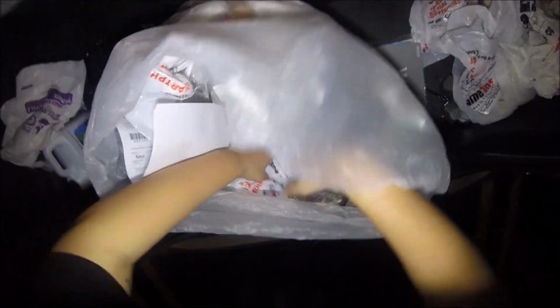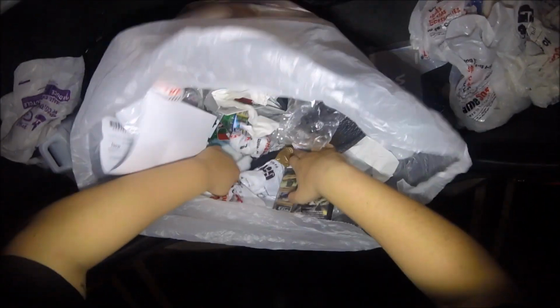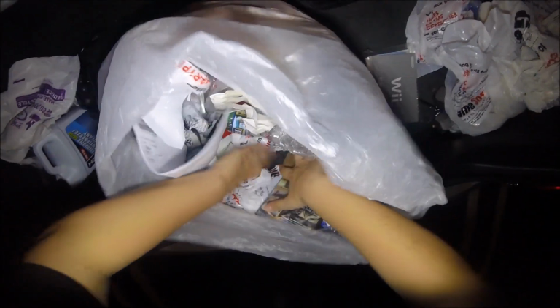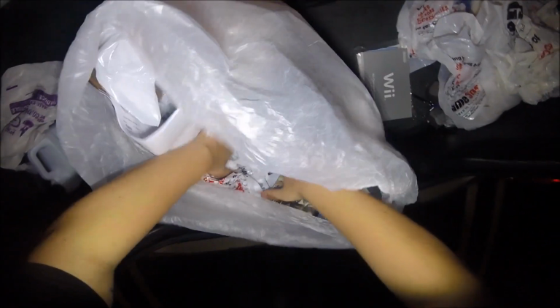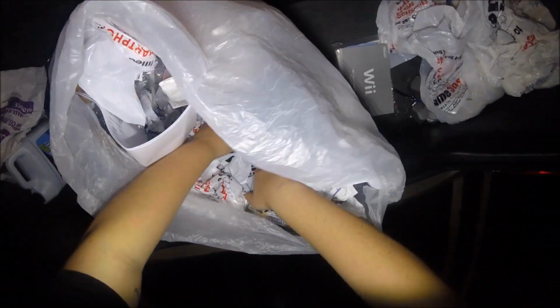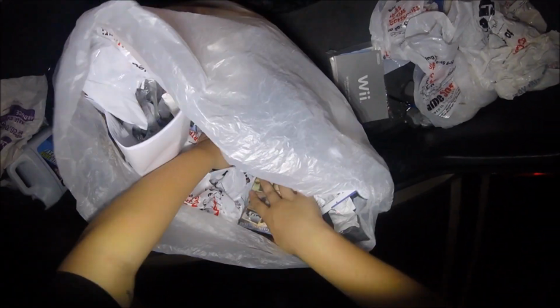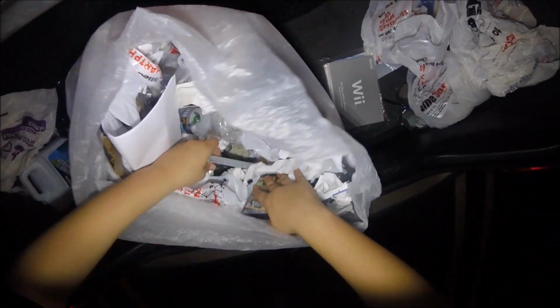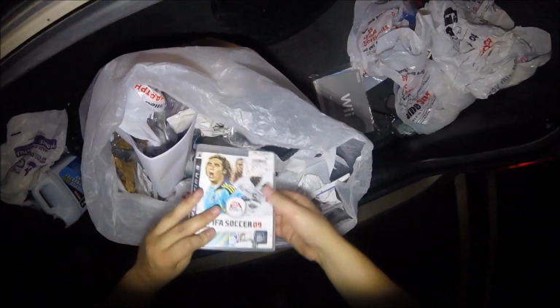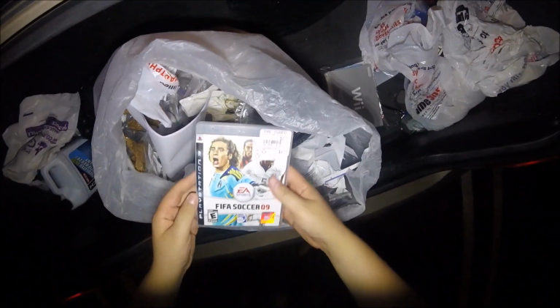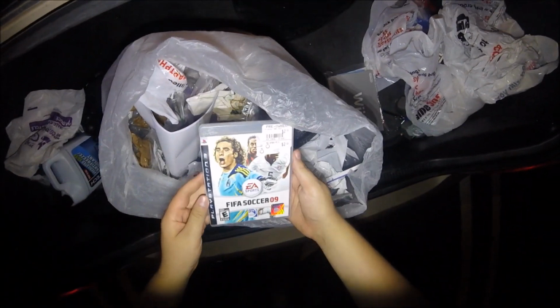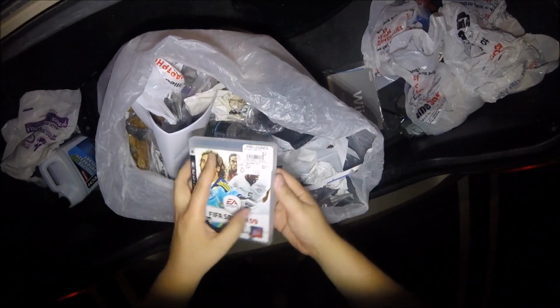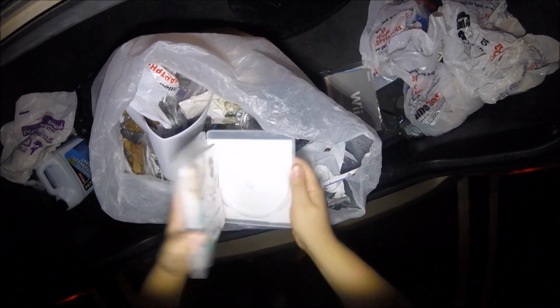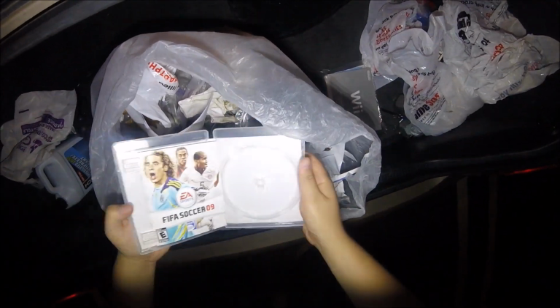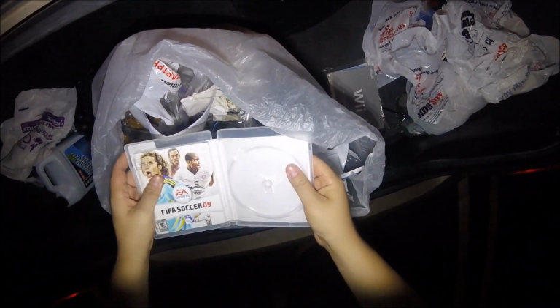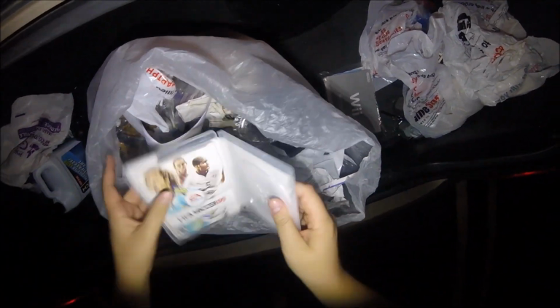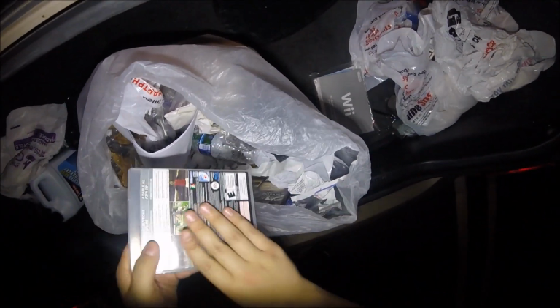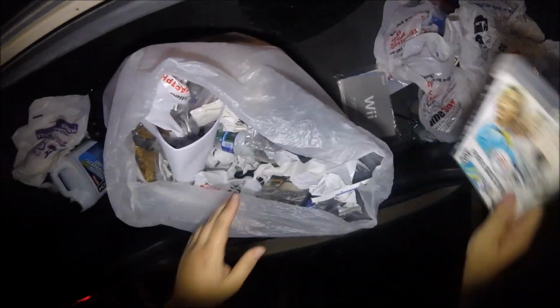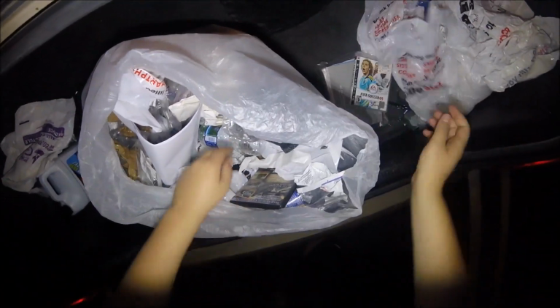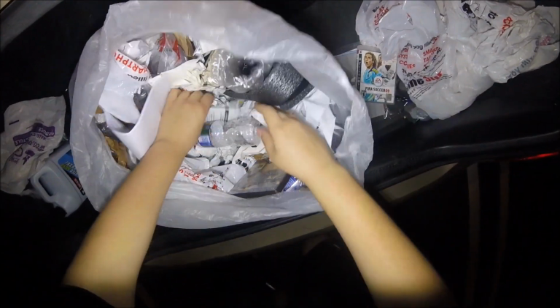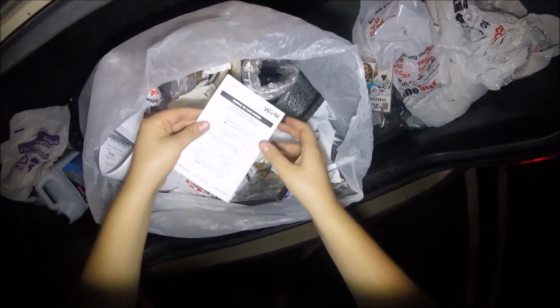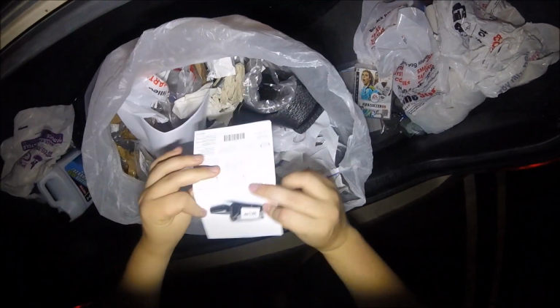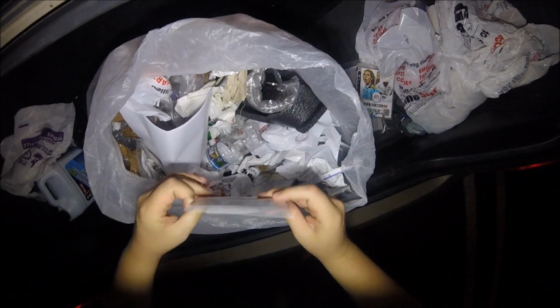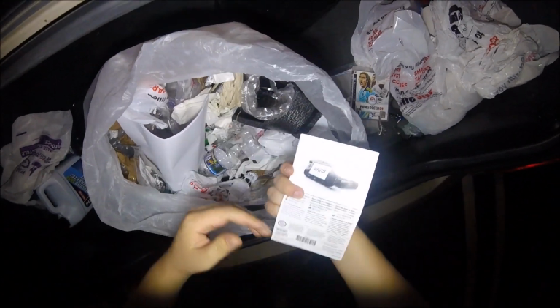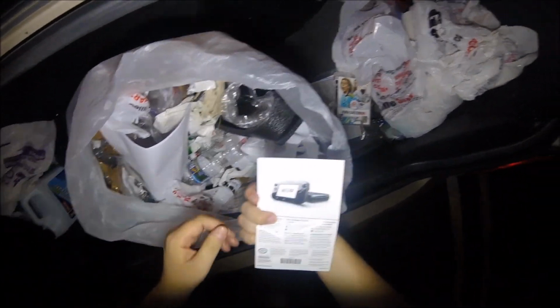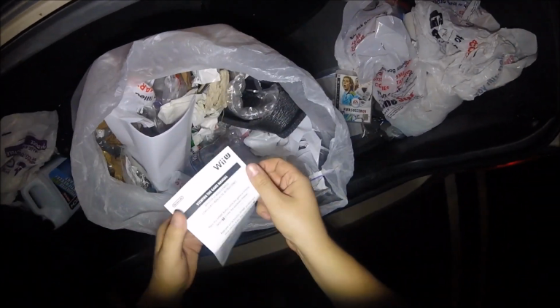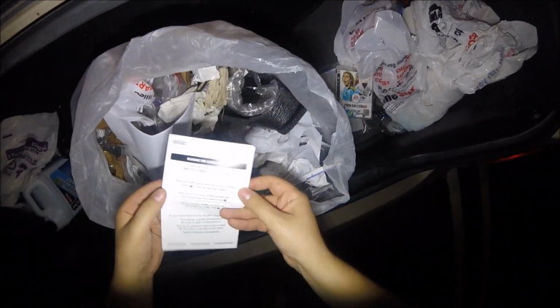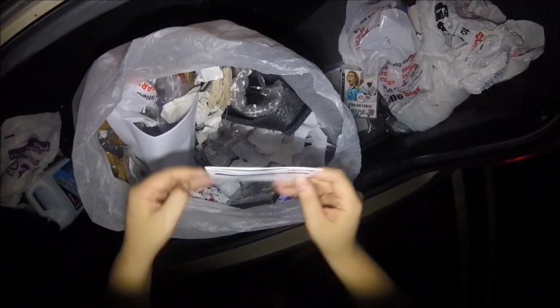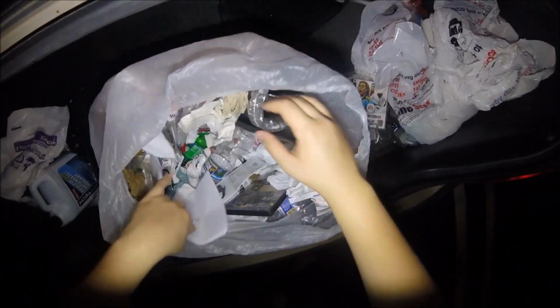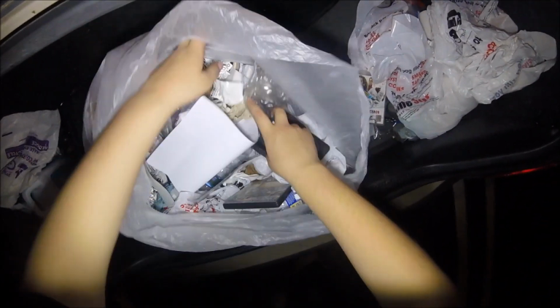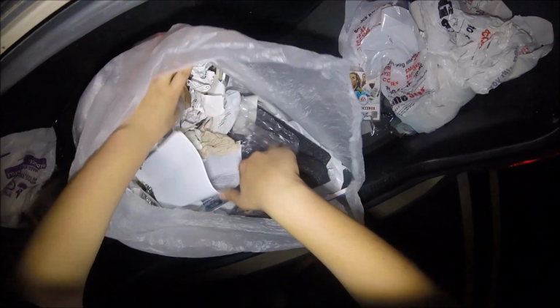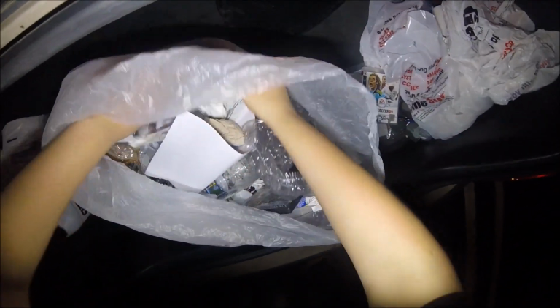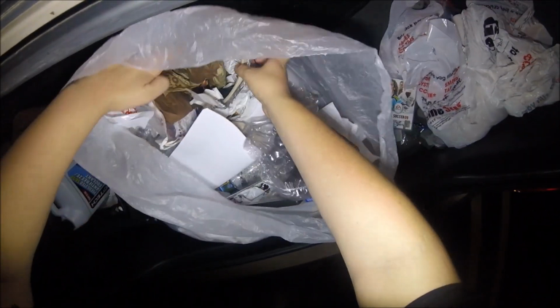Let's see what else we got. There's a case at the bottom — FIFA Soccer 09. Just a case, but I'll add it to my collection. That might have been the Wii U manual actually — that's cool. Usually it's just older Wiis we find.